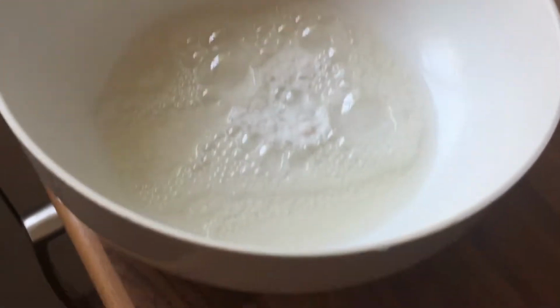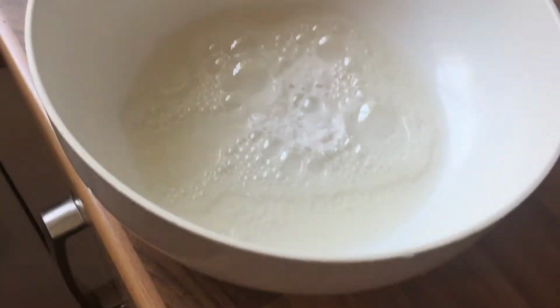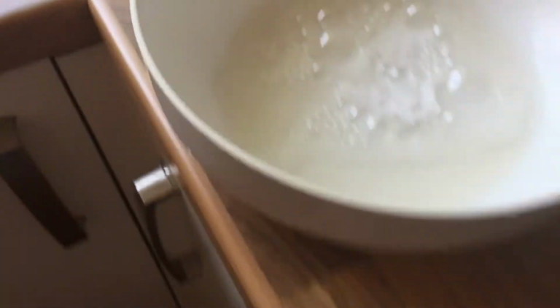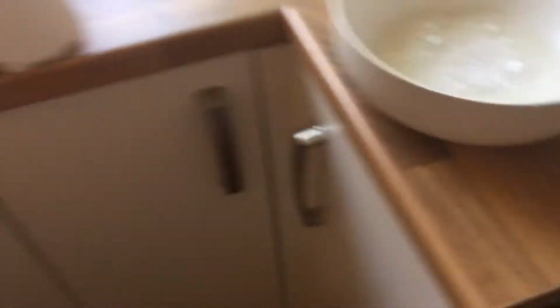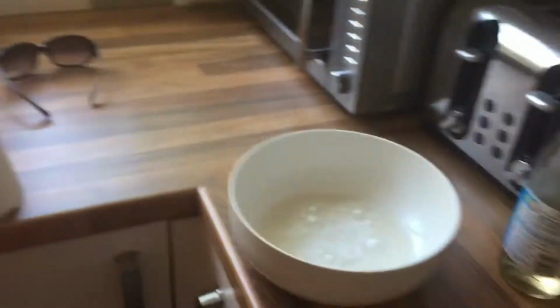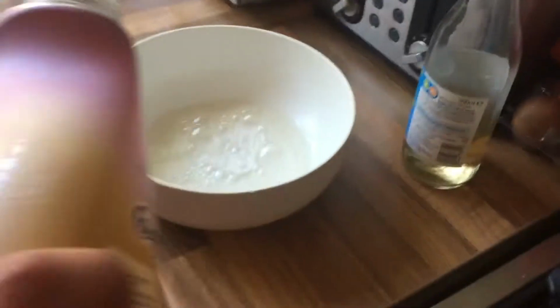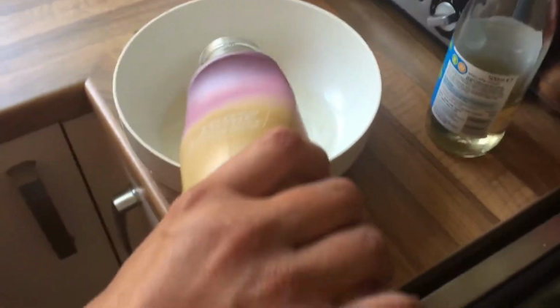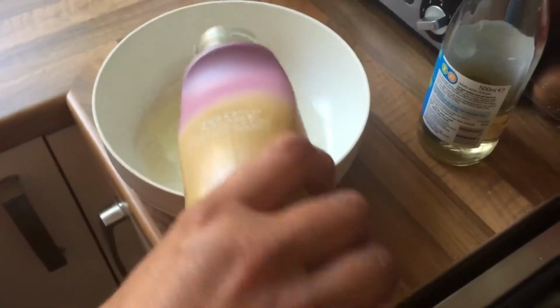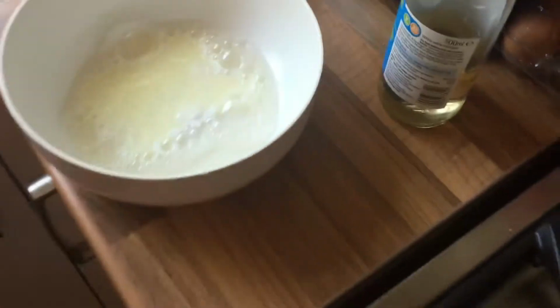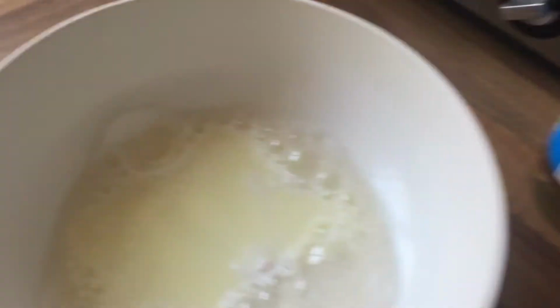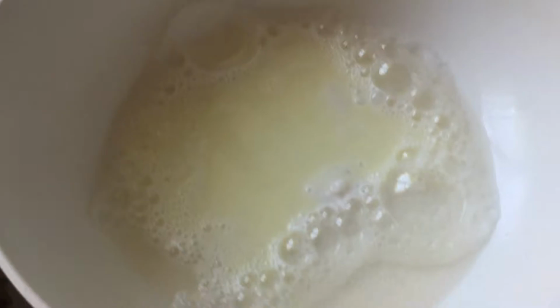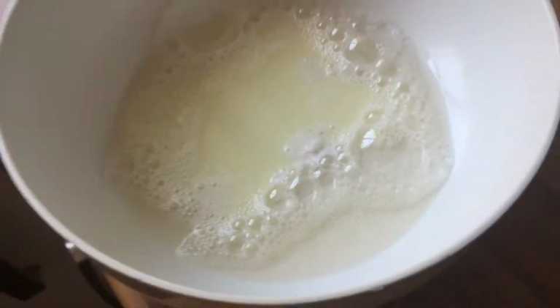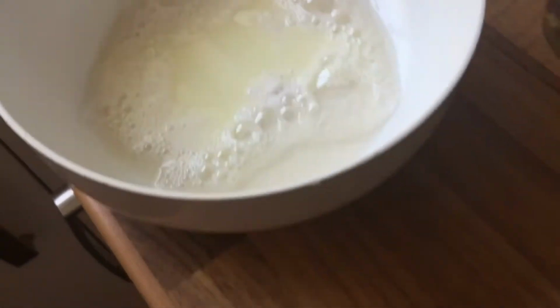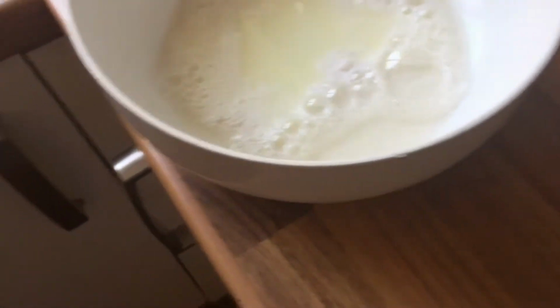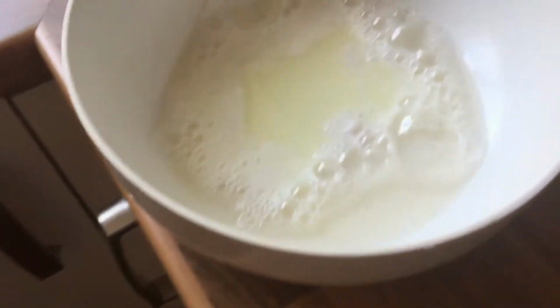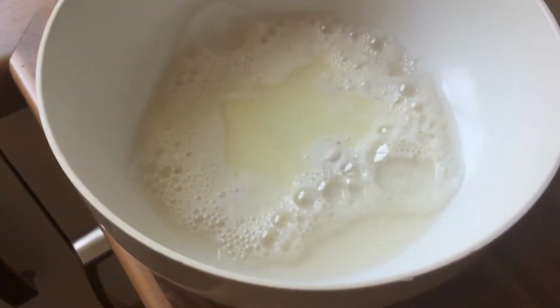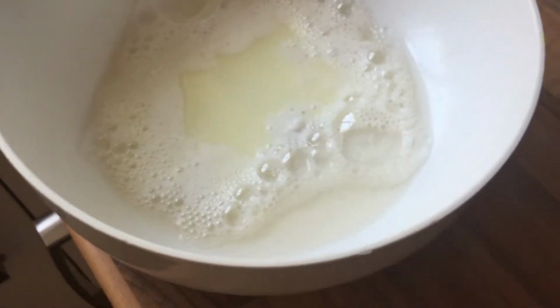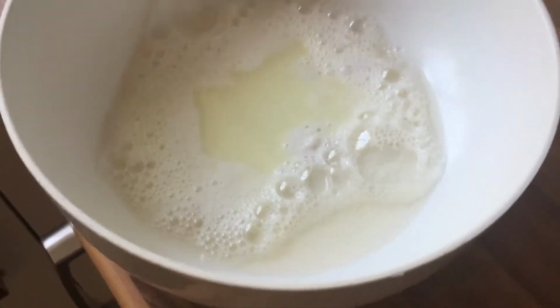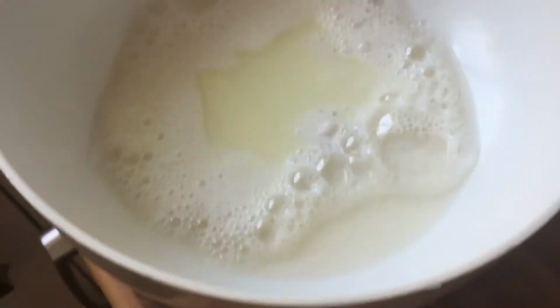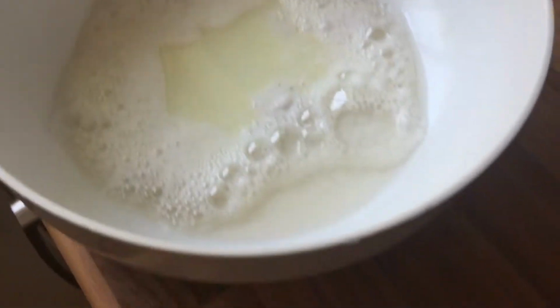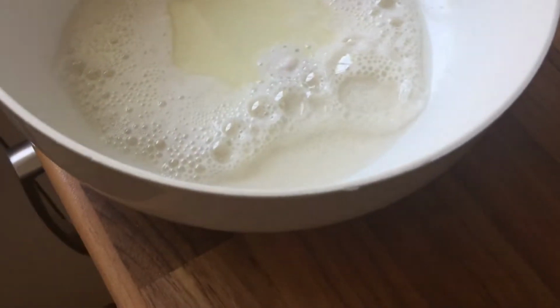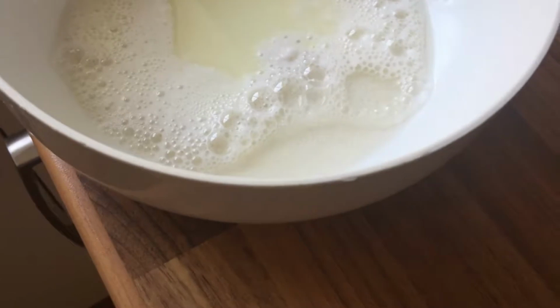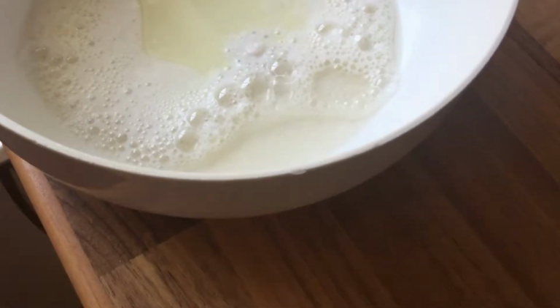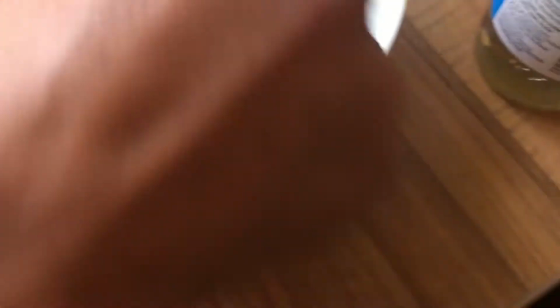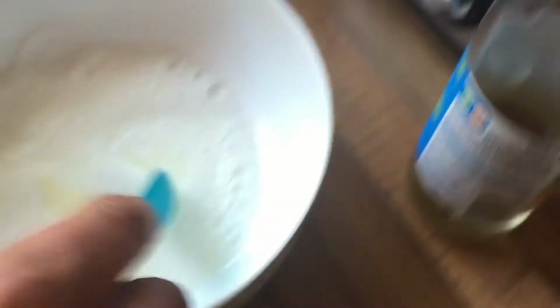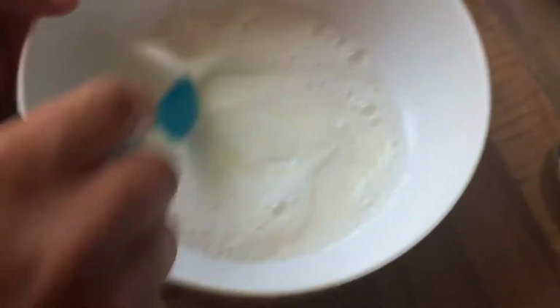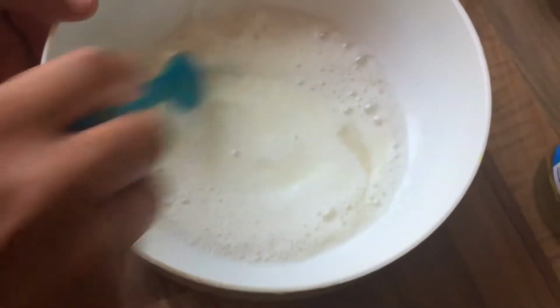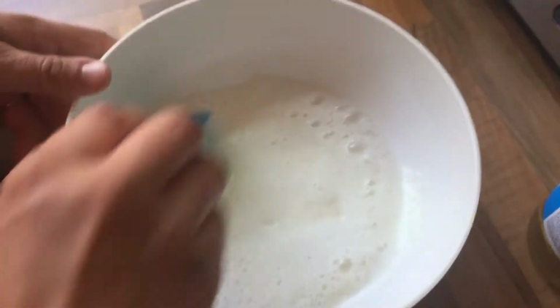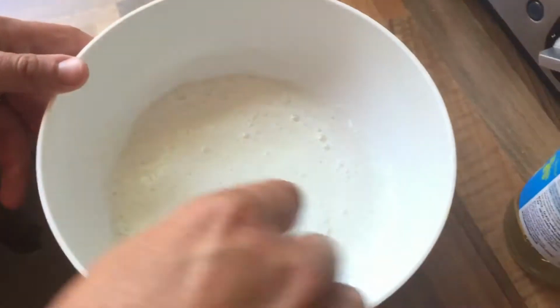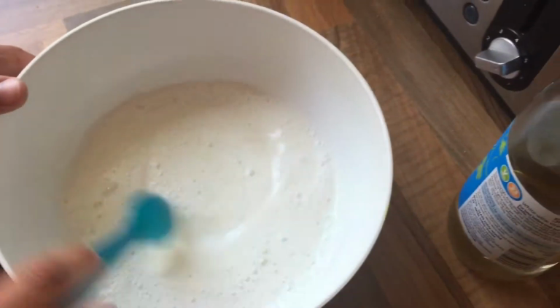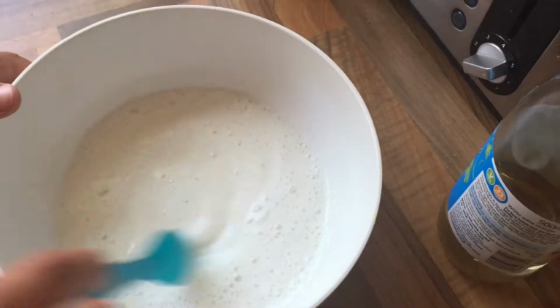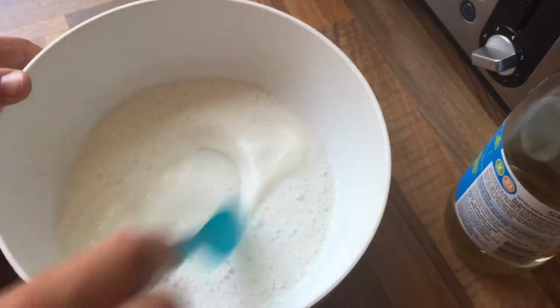white wine vinegar, stick some comfort in, or anything biological. Give it a stir. See it will react in there.